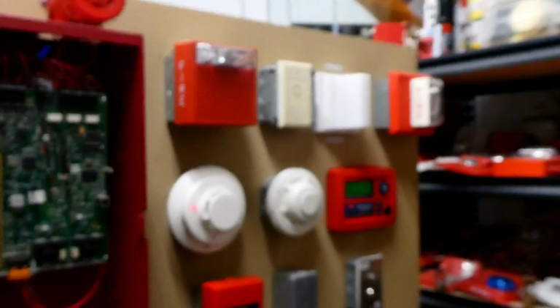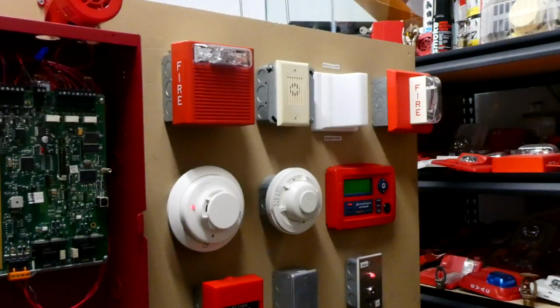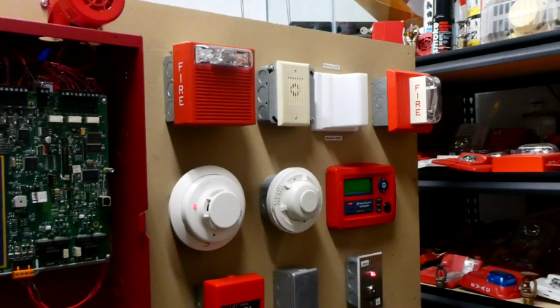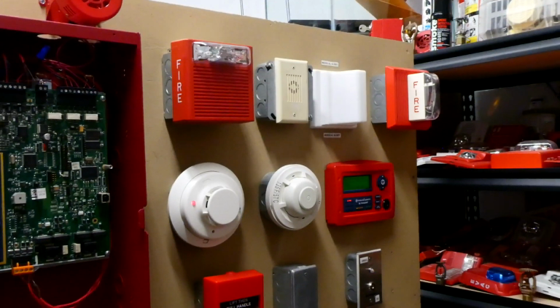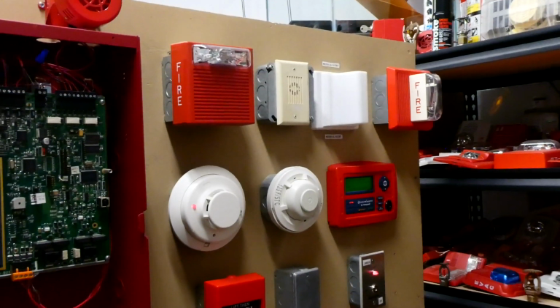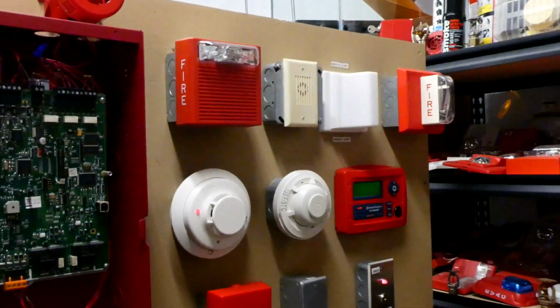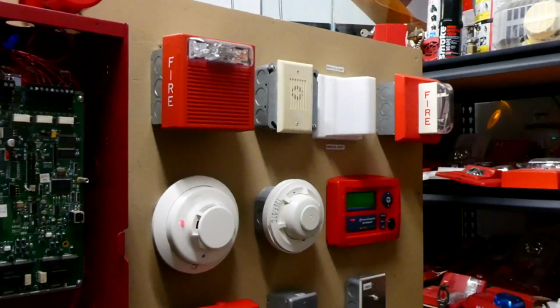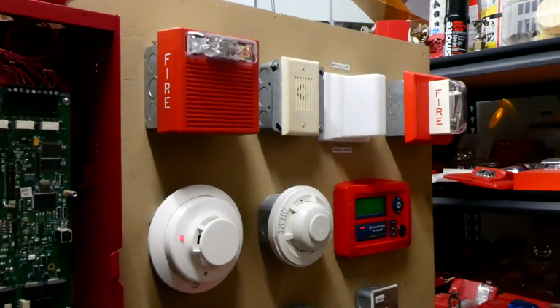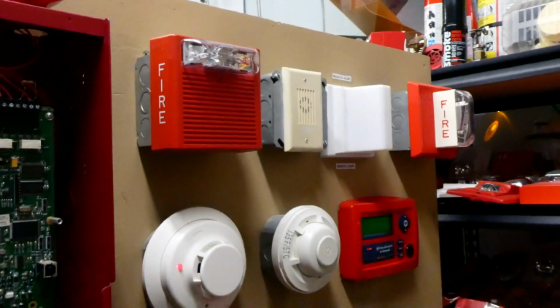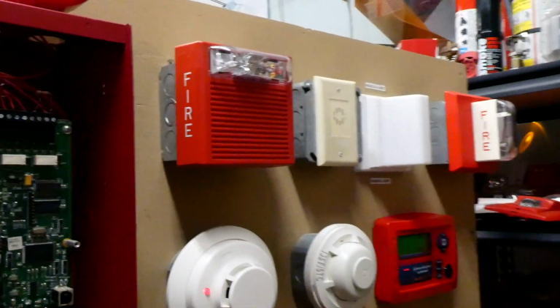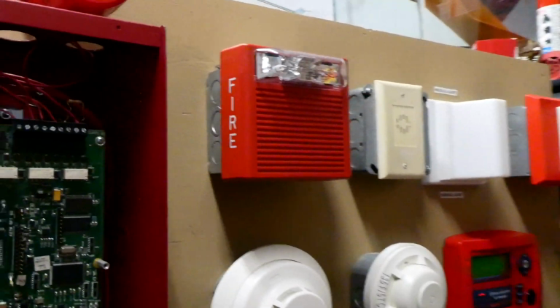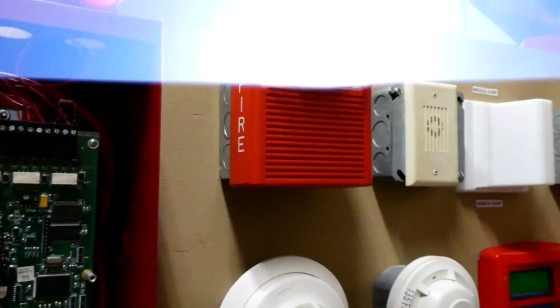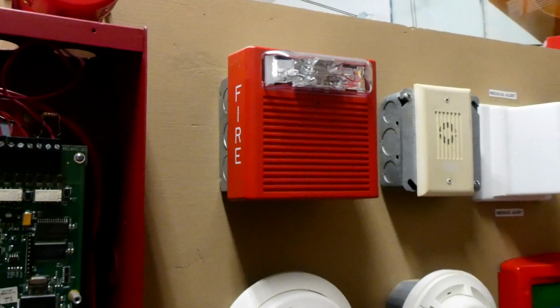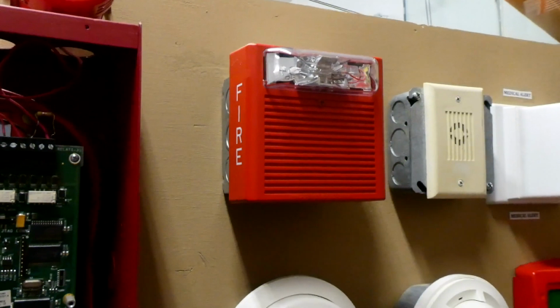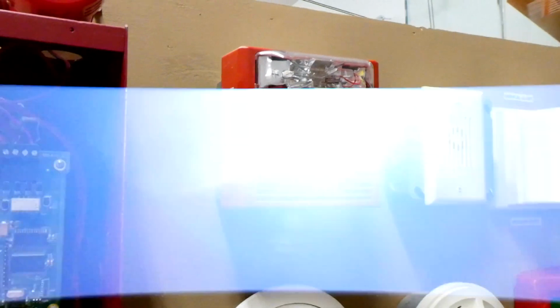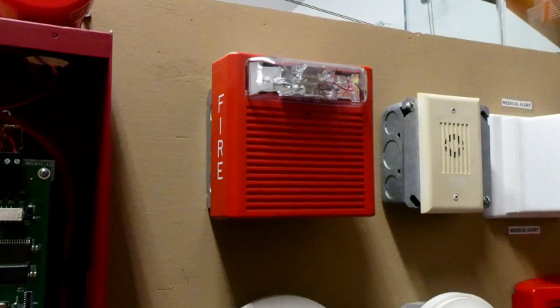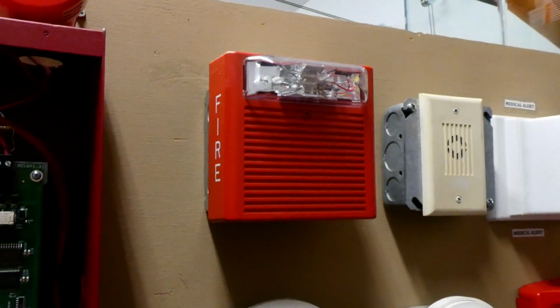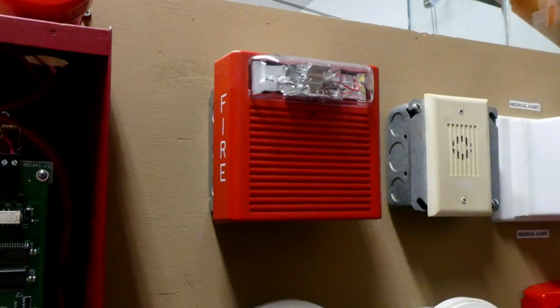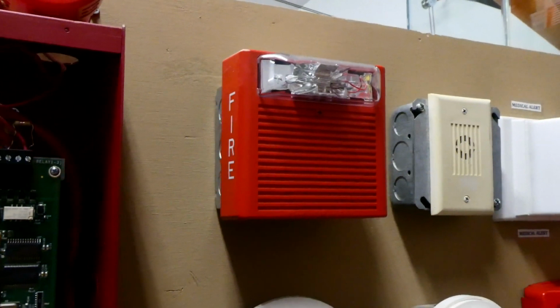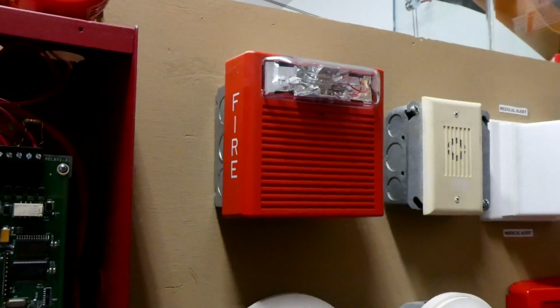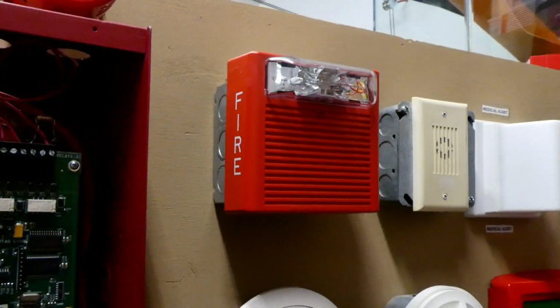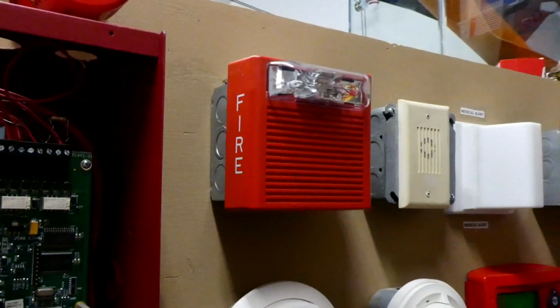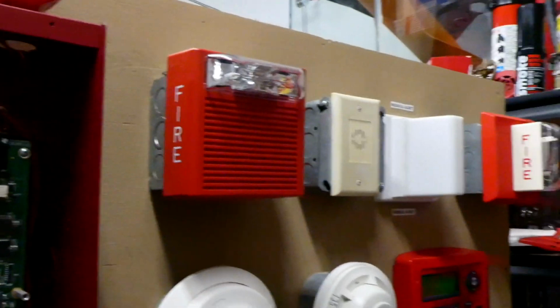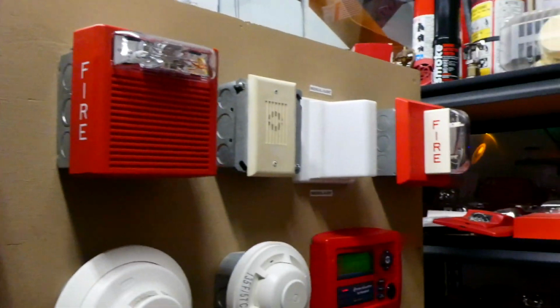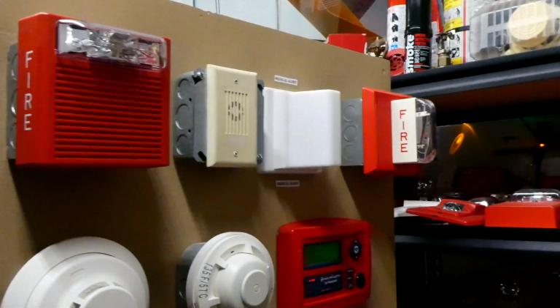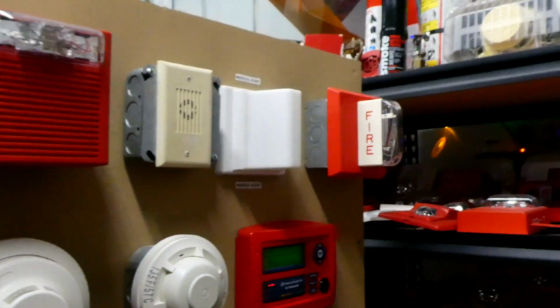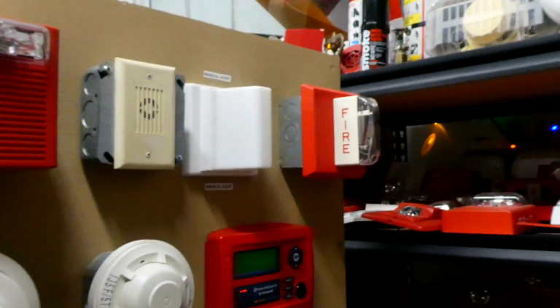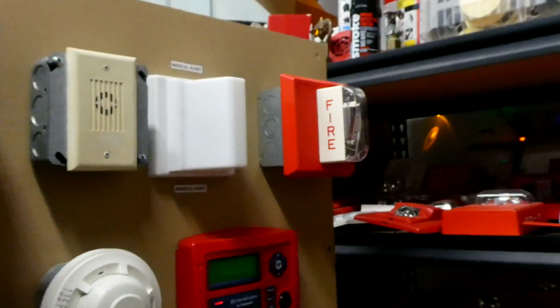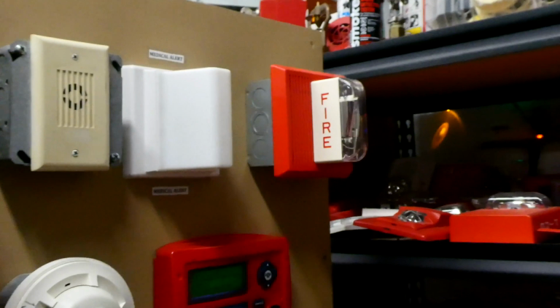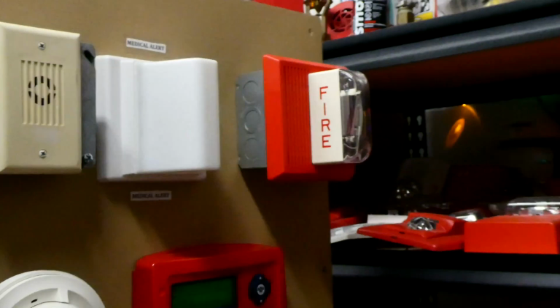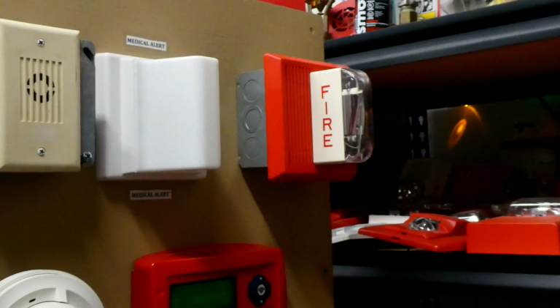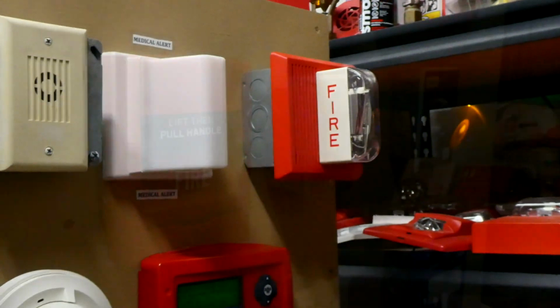That's pretty loud, isn't it? Fun fact: the Wheelock AS only has one tone, which is the tone you heard, and the Wheelock MT has I think eight different tones.